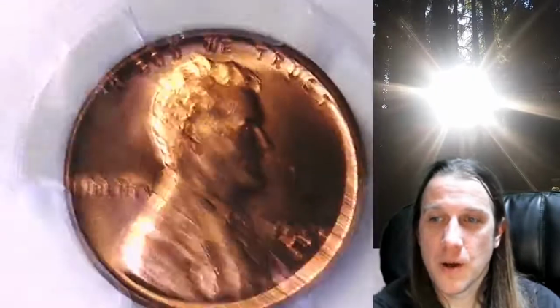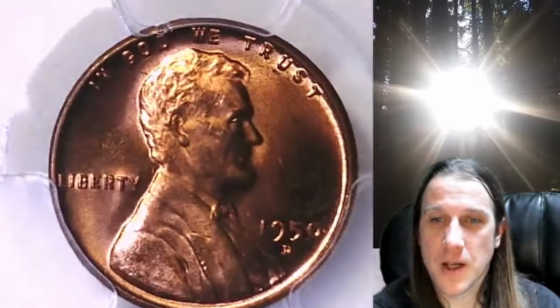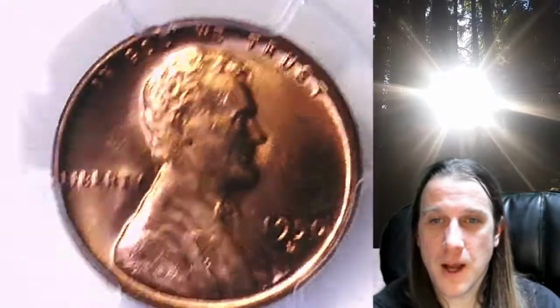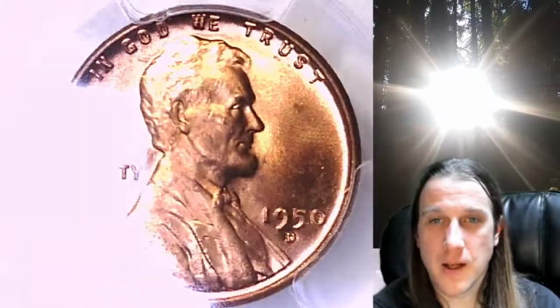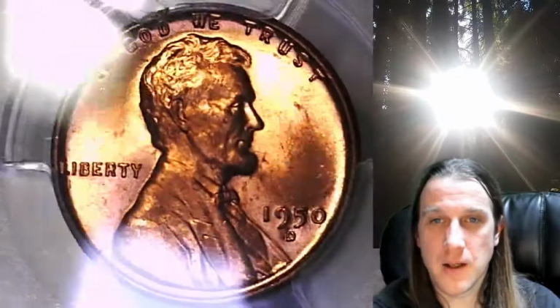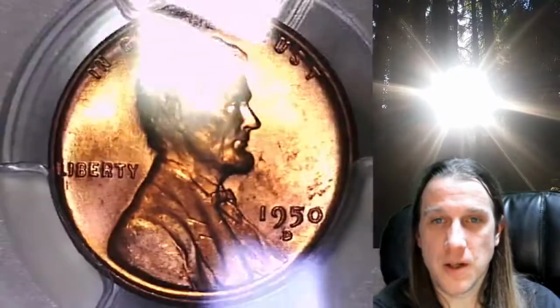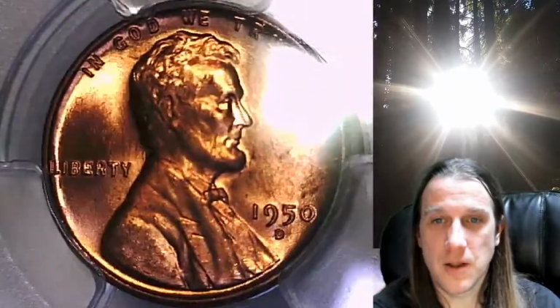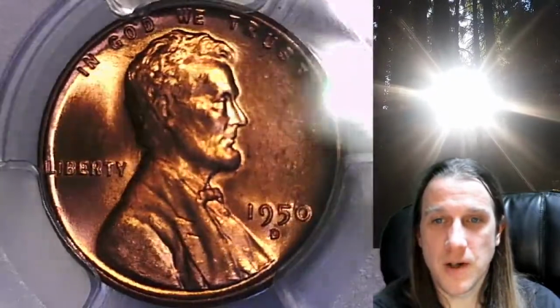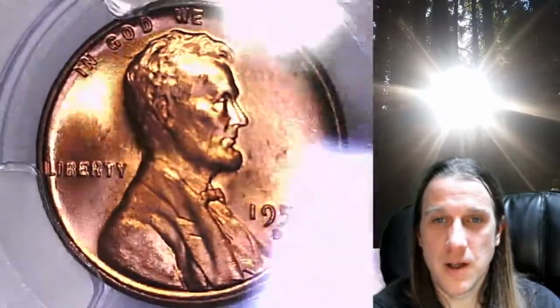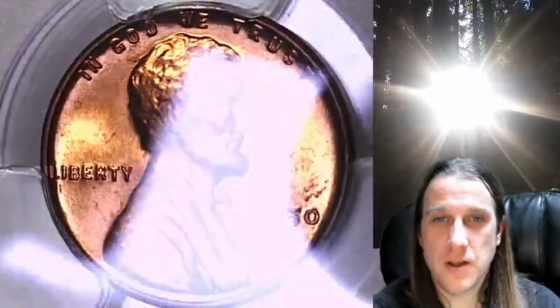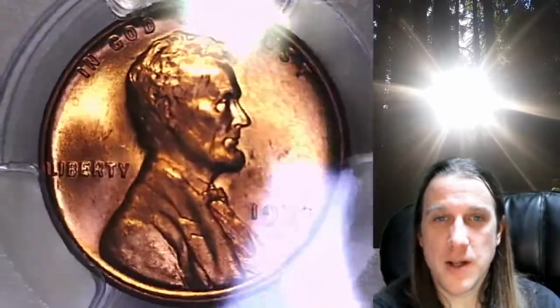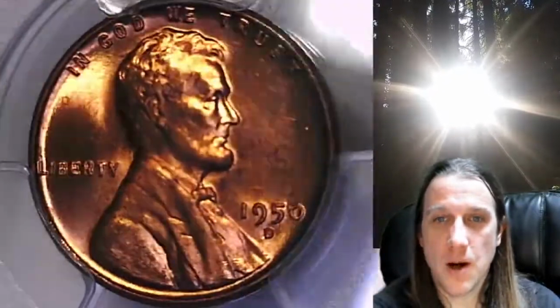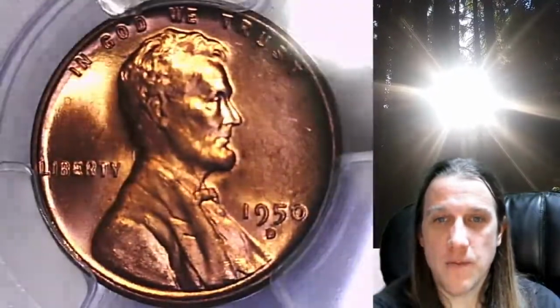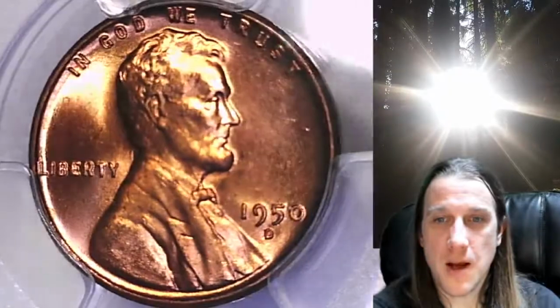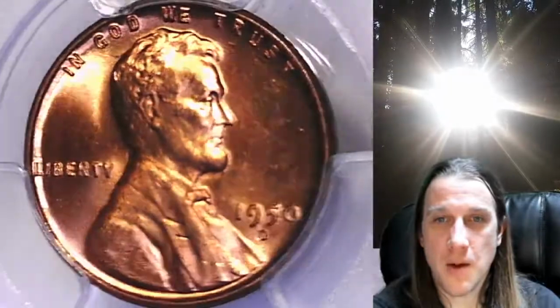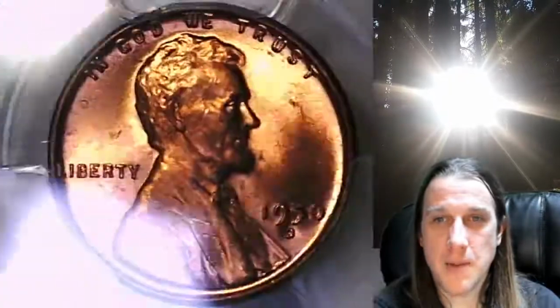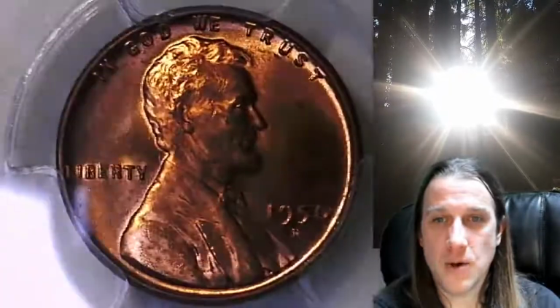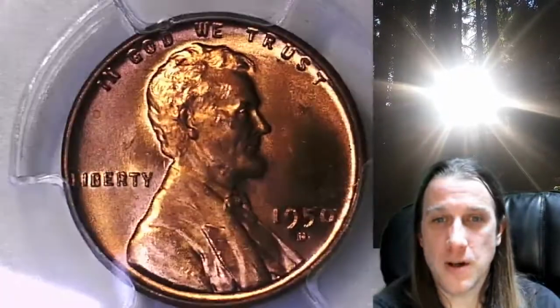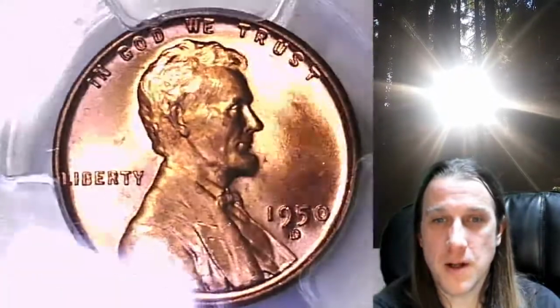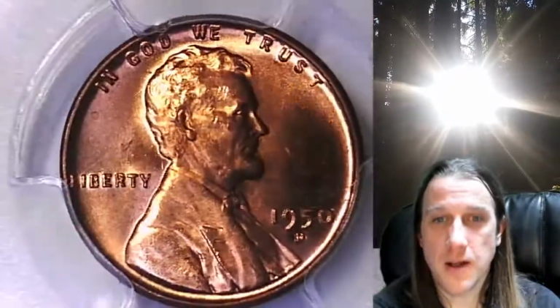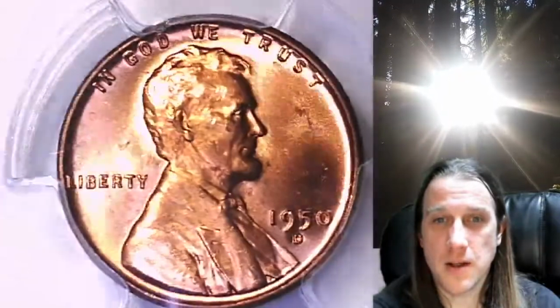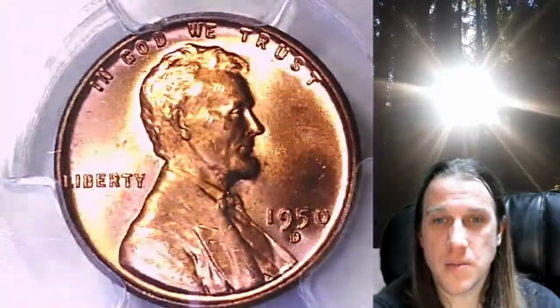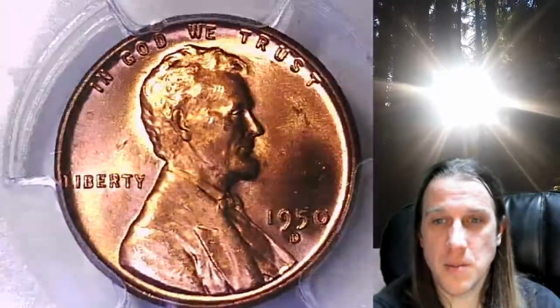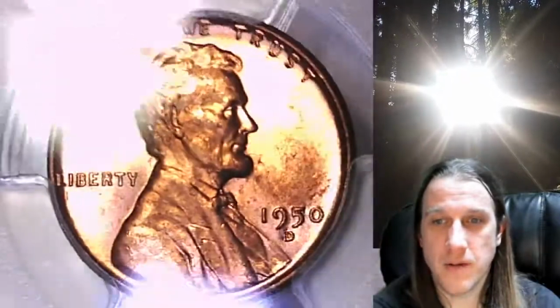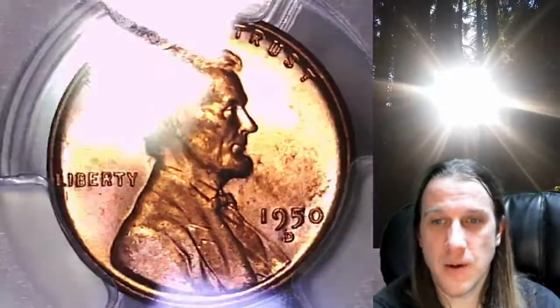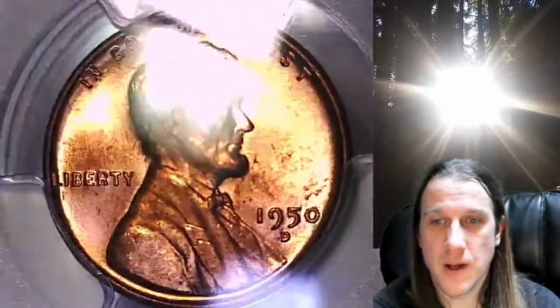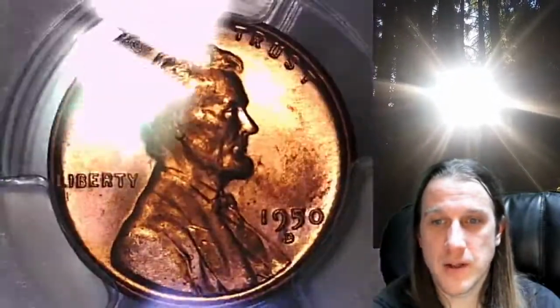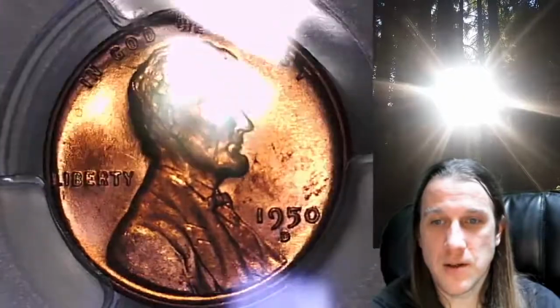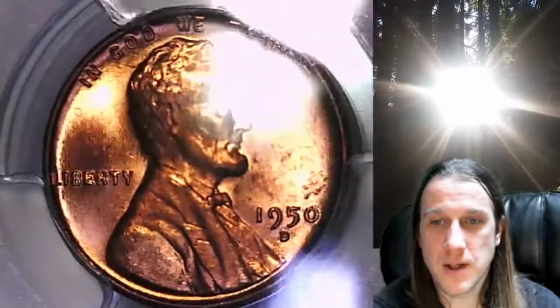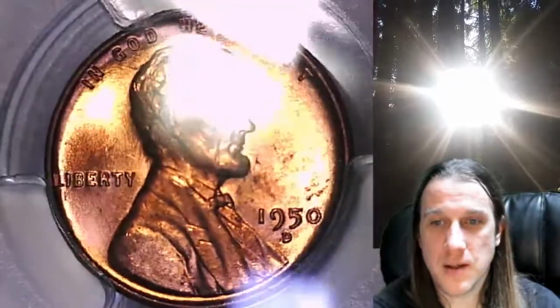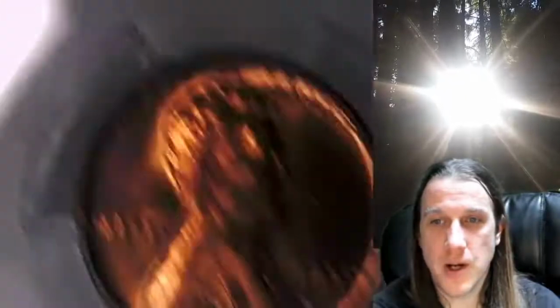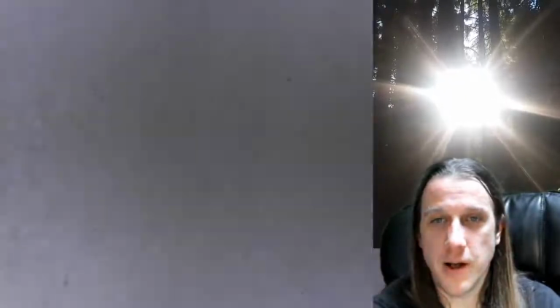We'll take a look at Lincoln, then we'll take a look at the reverse. This coin is going to go up for sale on my eBay store. You can find a link in the description below the video — it'll take you to this exact coin on eBay.